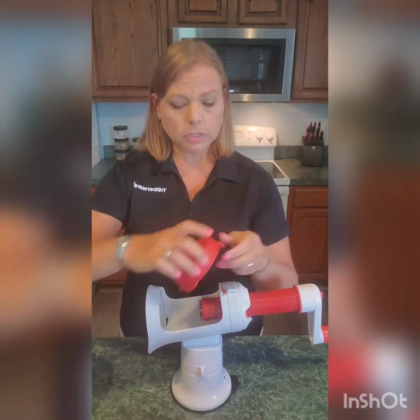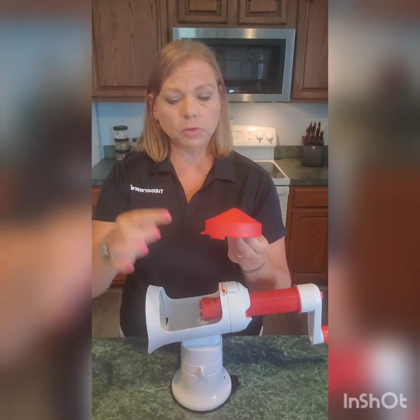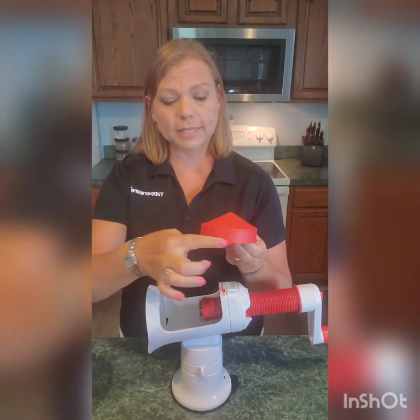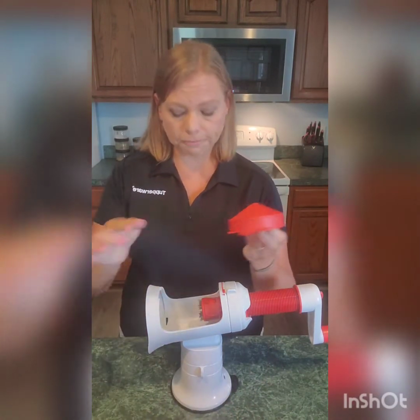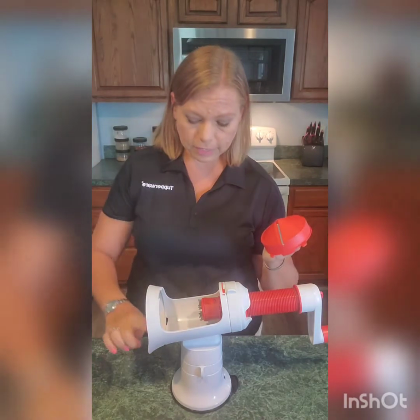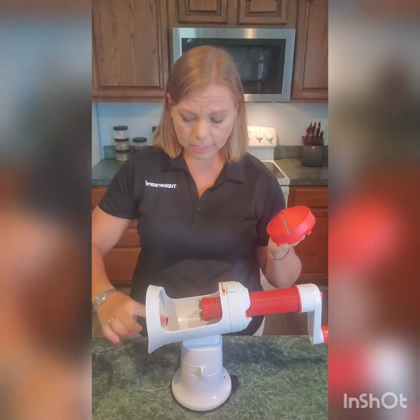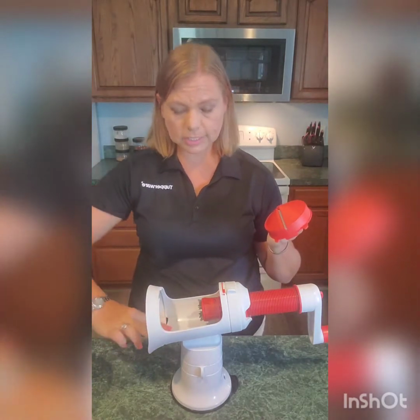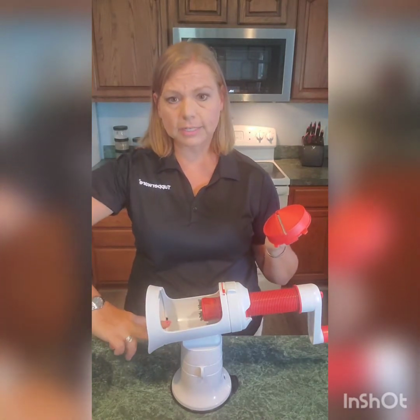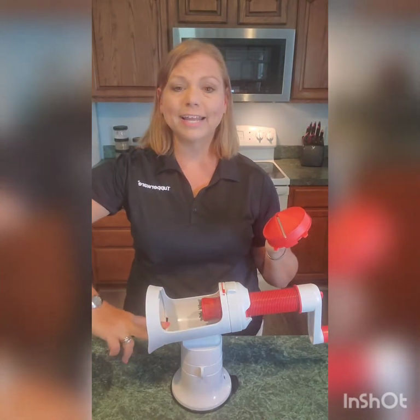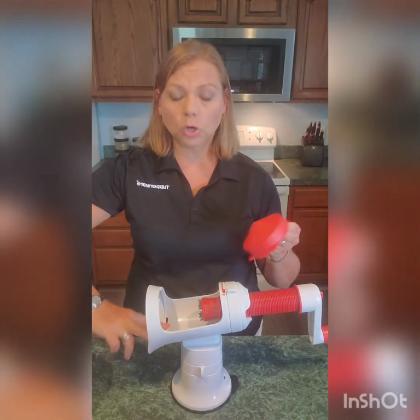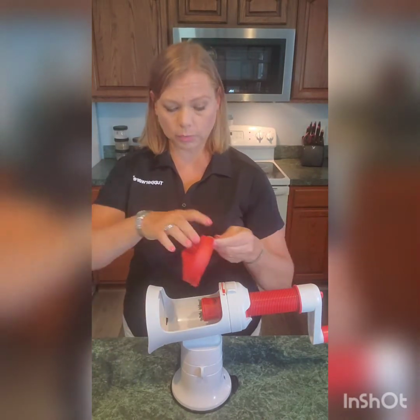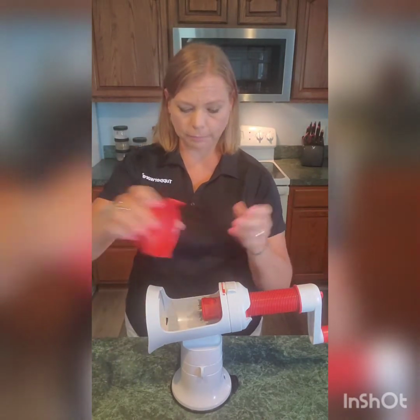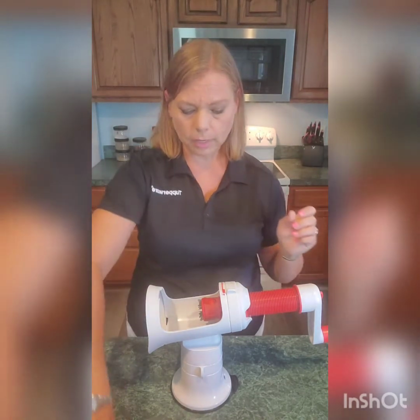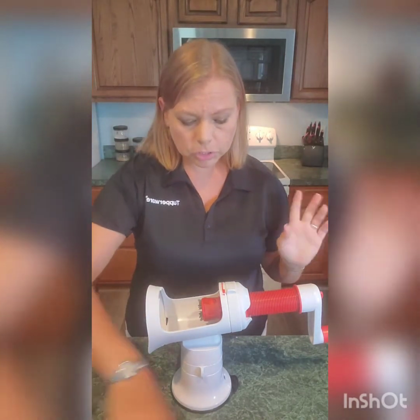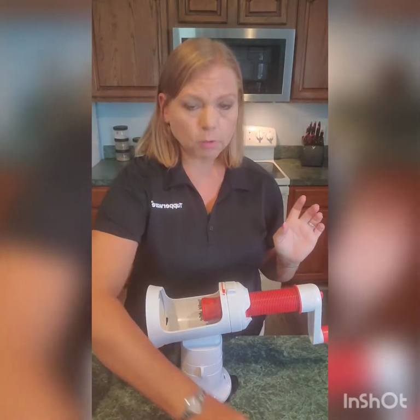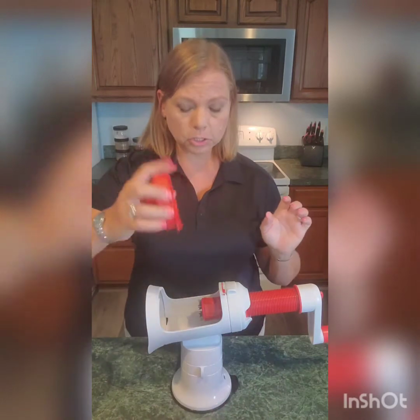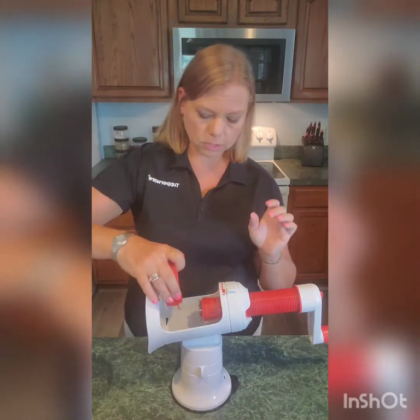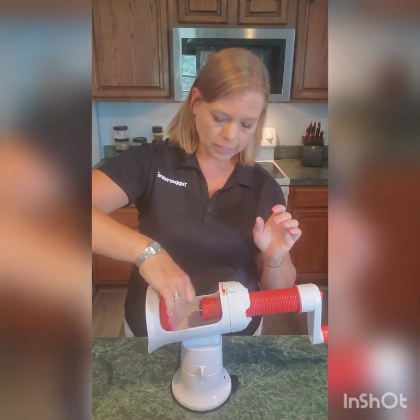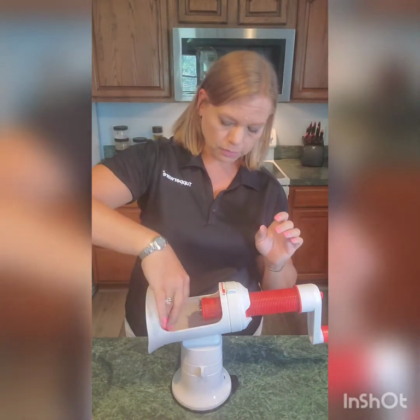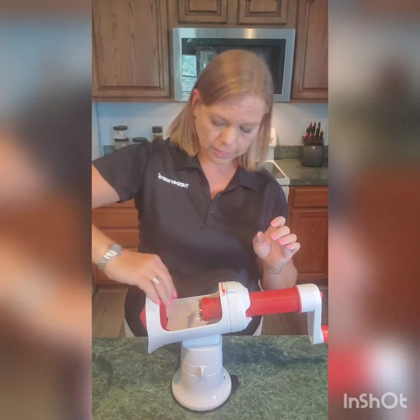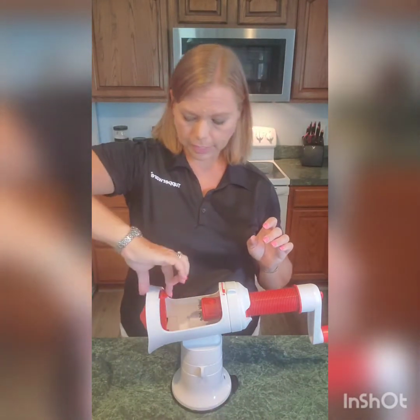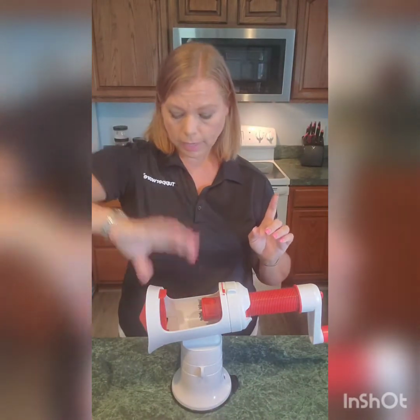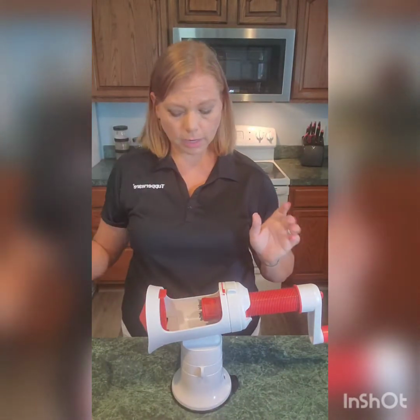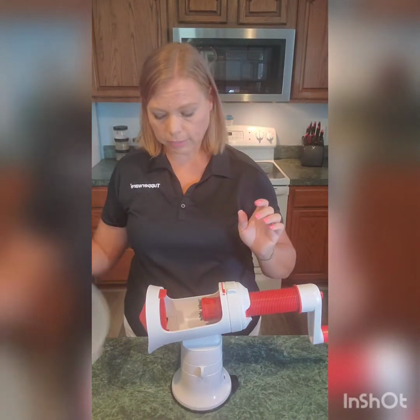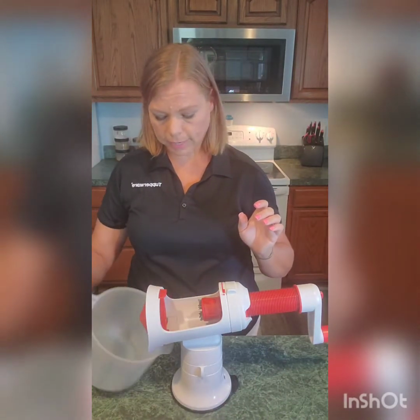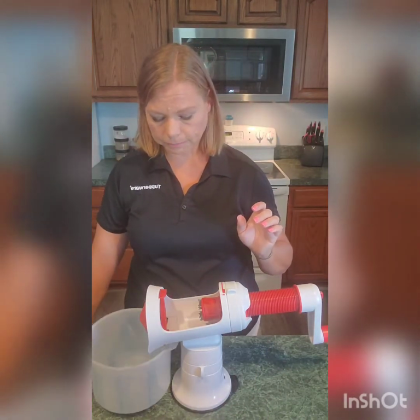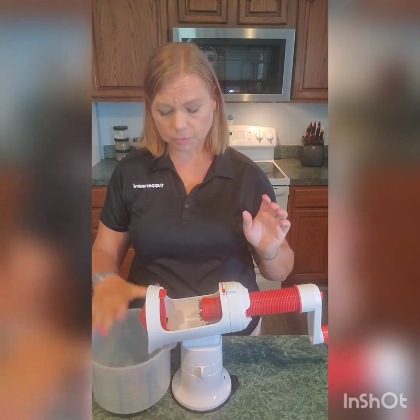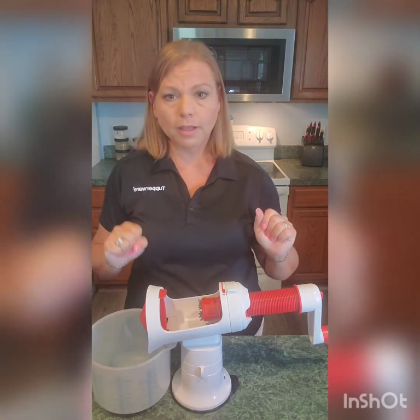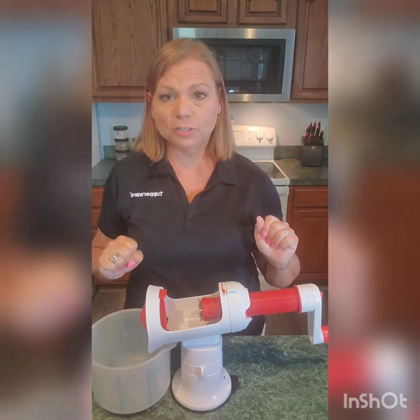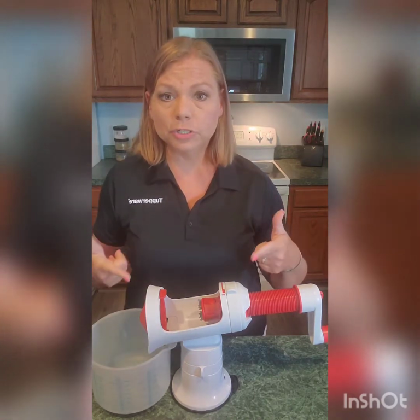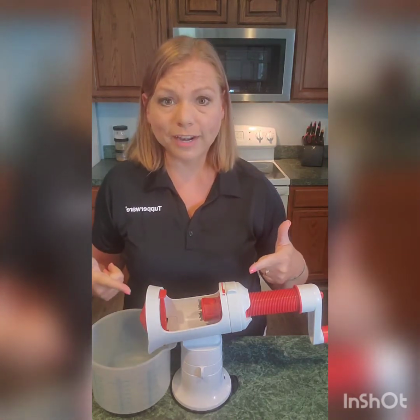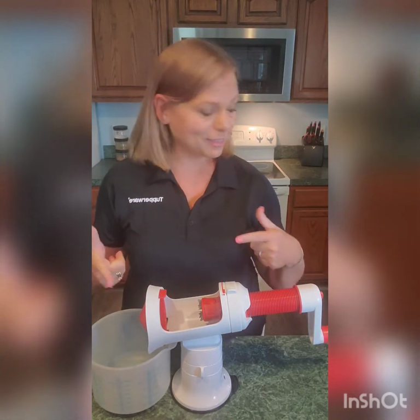Each one of the blades has little feet, and the feet actually slide into holes right here. I'm going to show you how it works first with the spaghetti or thin cut blade — it locks in there right like that. The mix and store pitcher sits right underneath it.